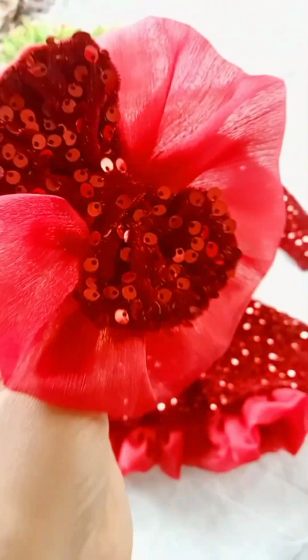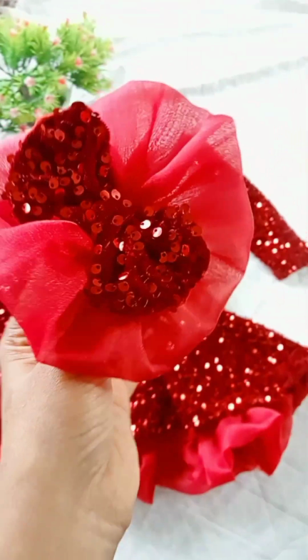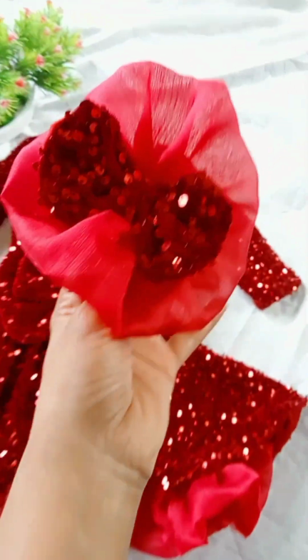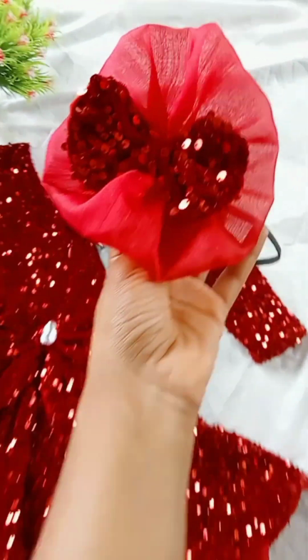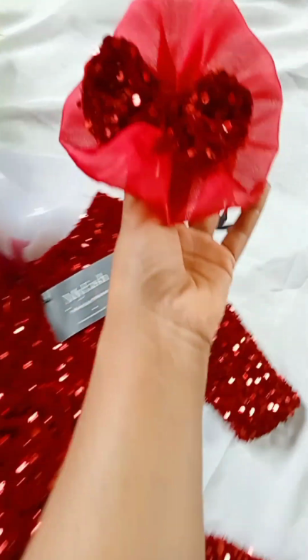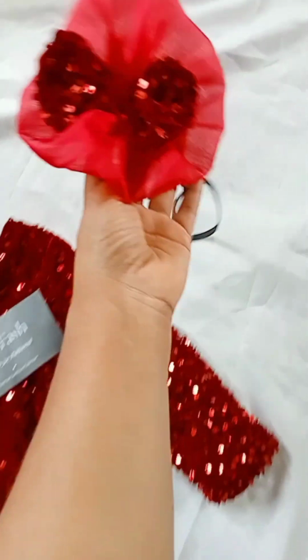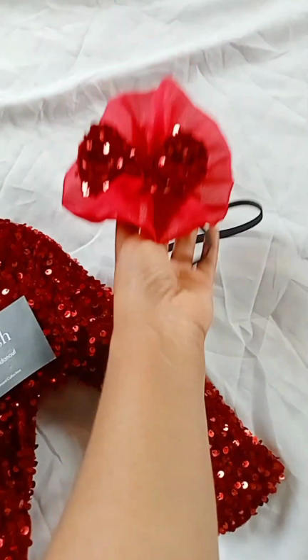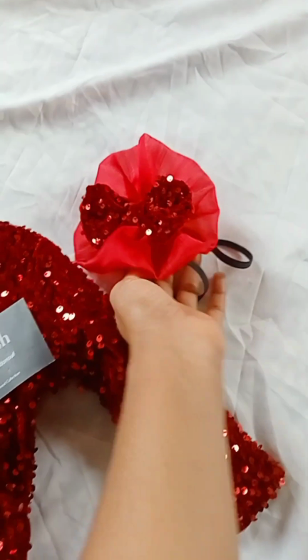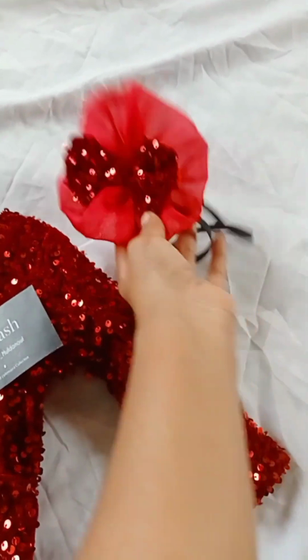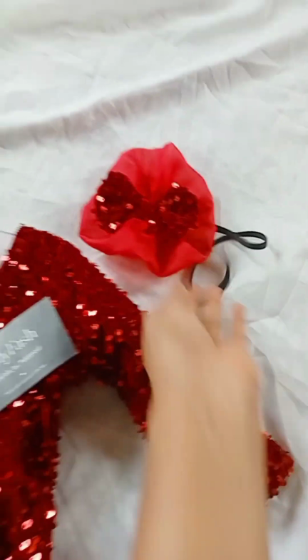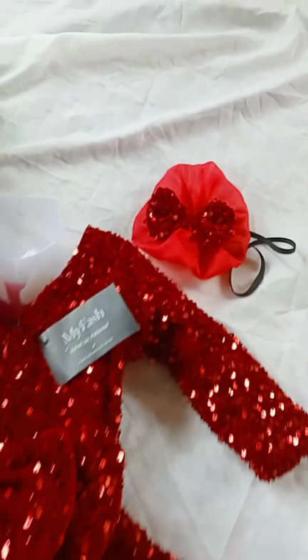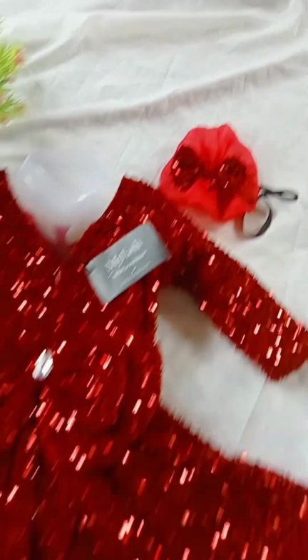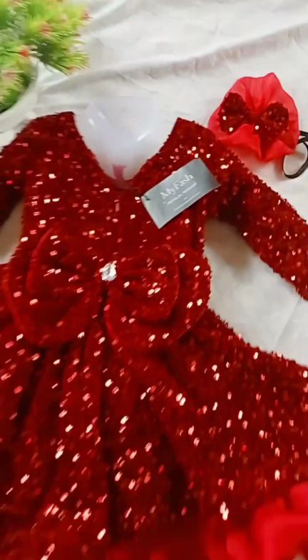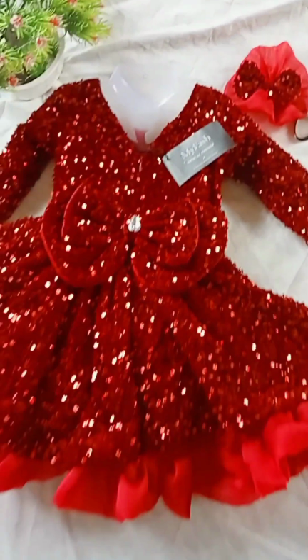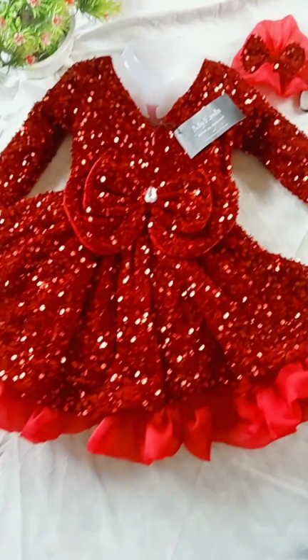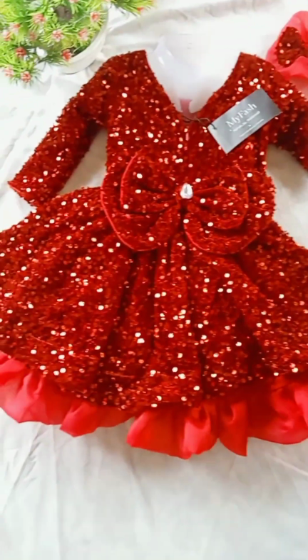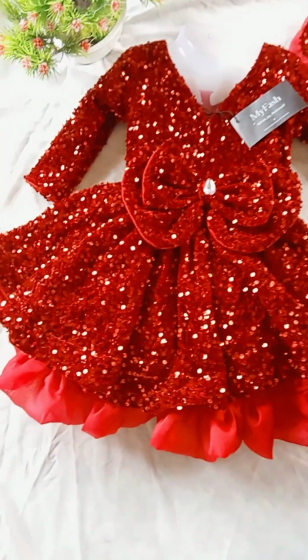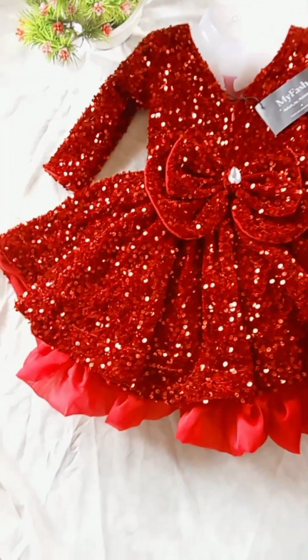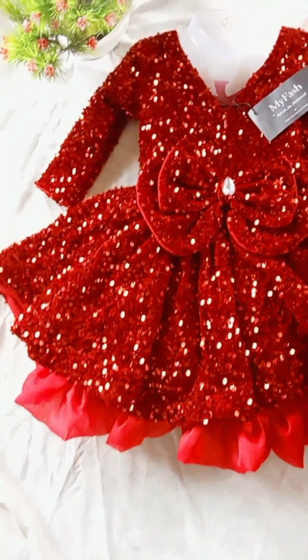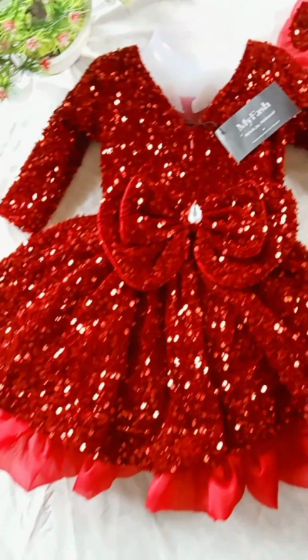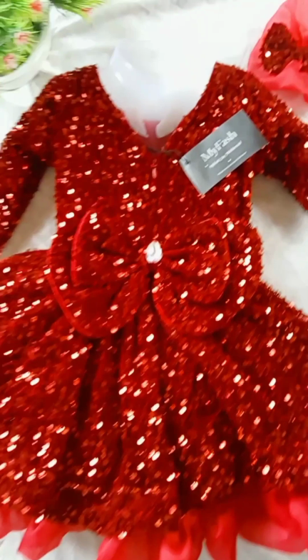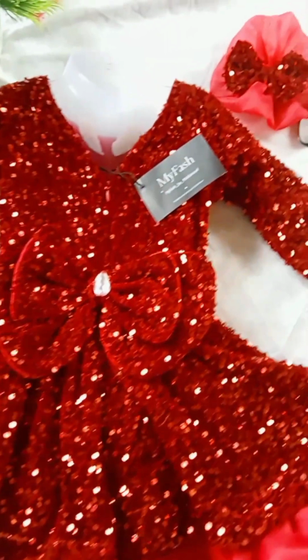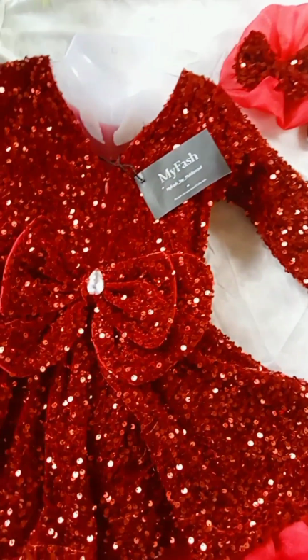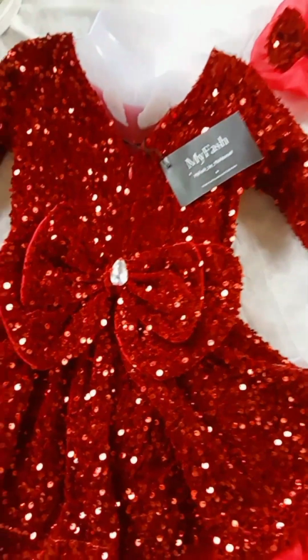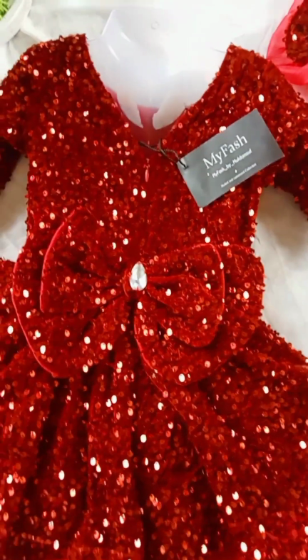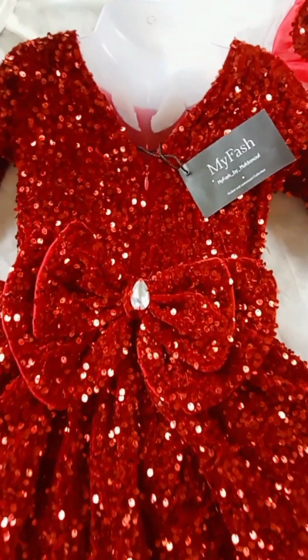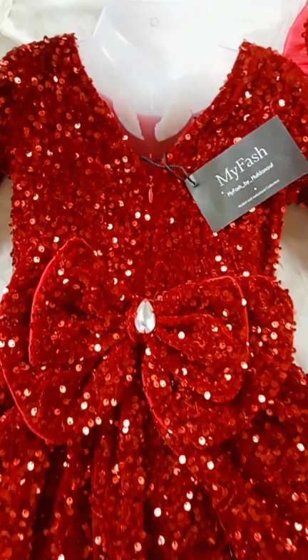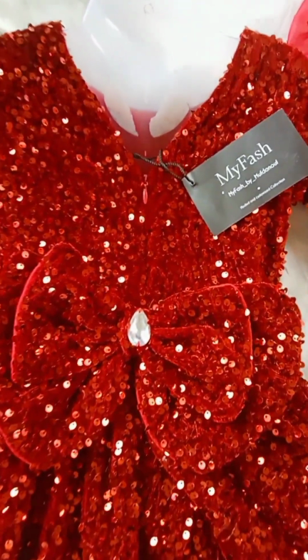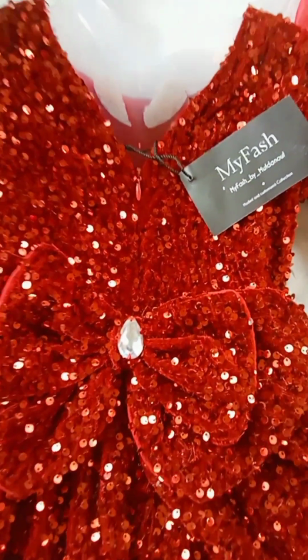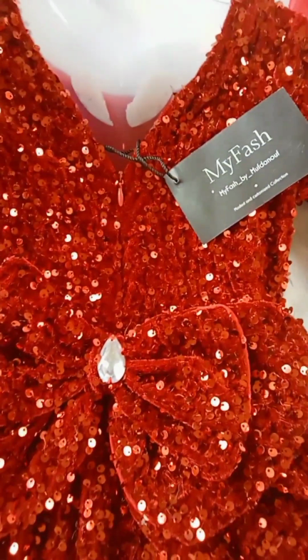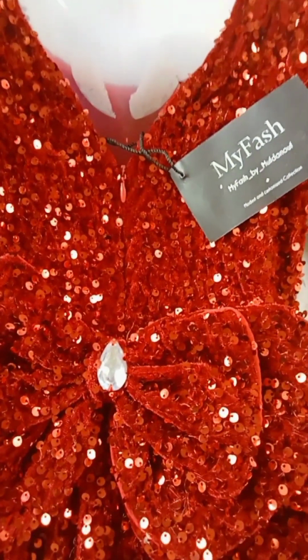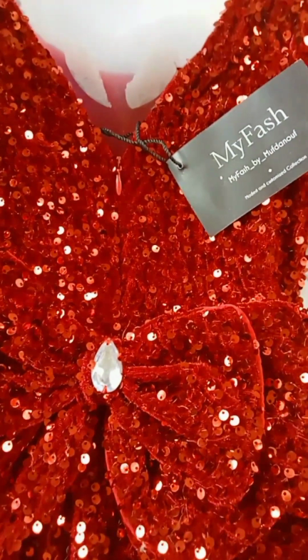We have the same fabric and same color for the next frock. This is the back side view — this is the main highlight. We have a double bow and a diamond shape.